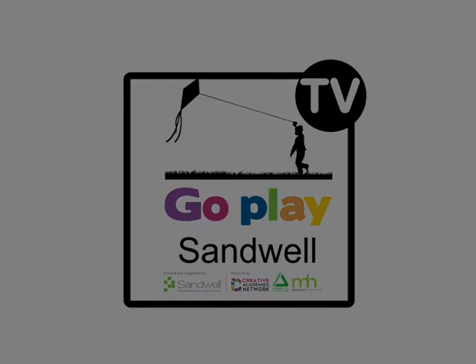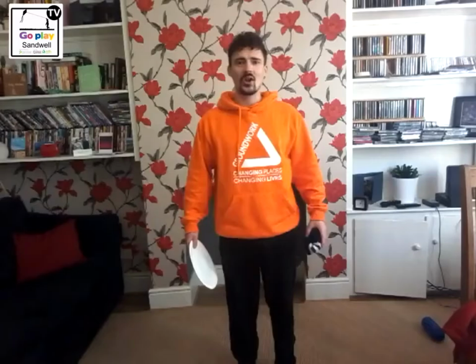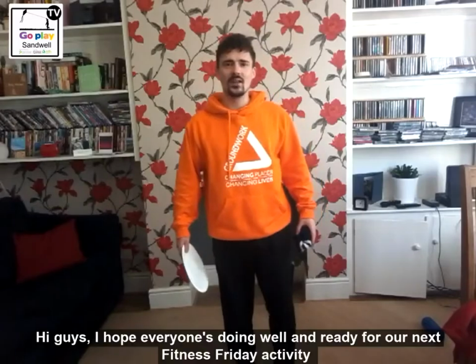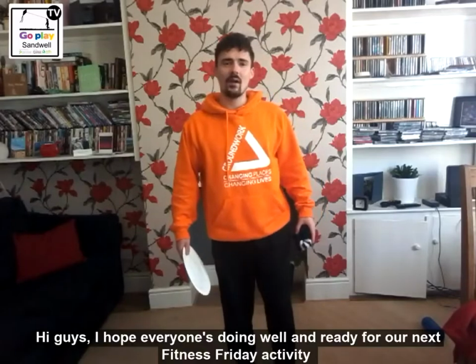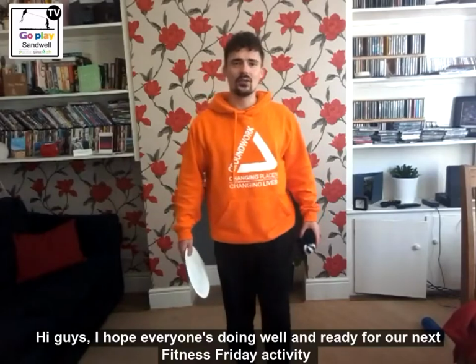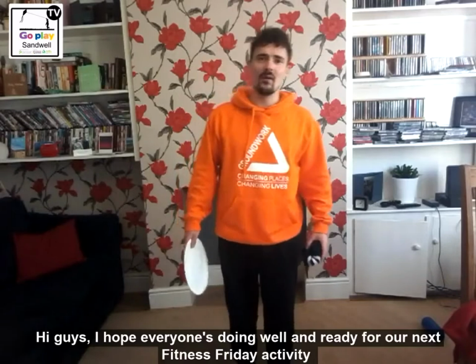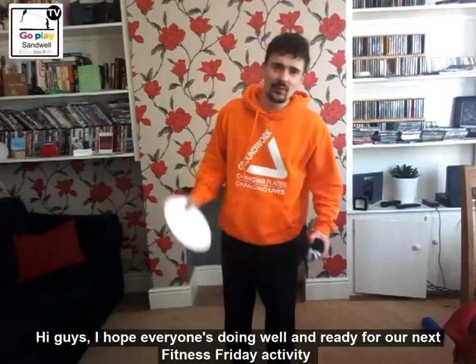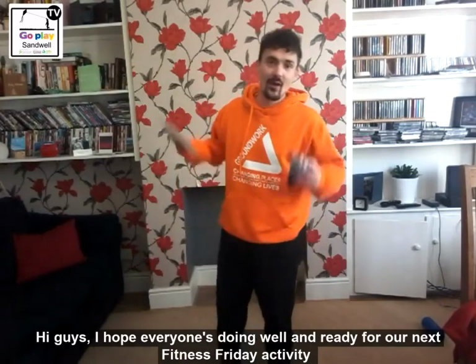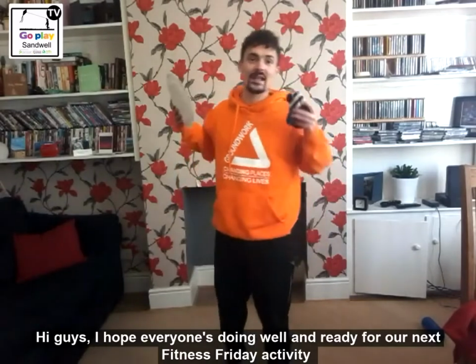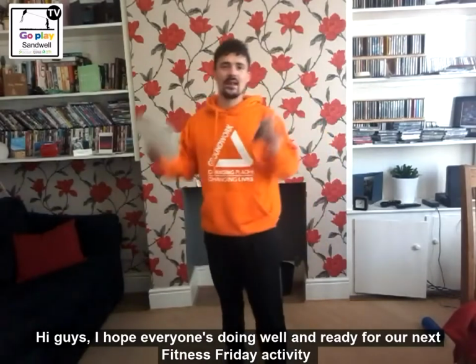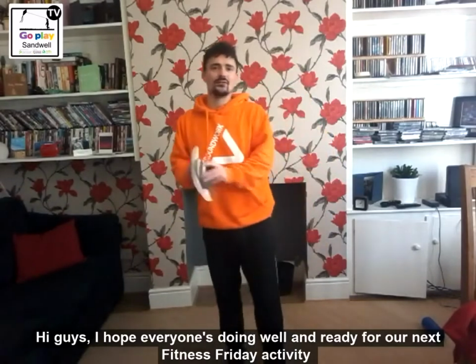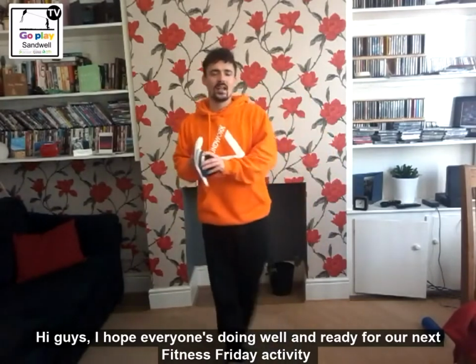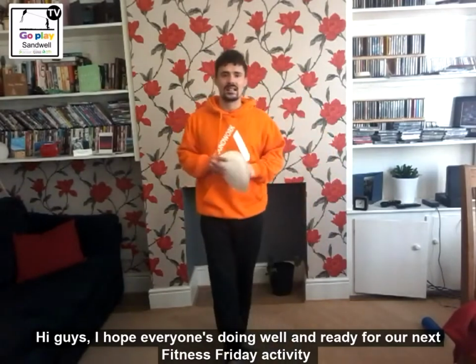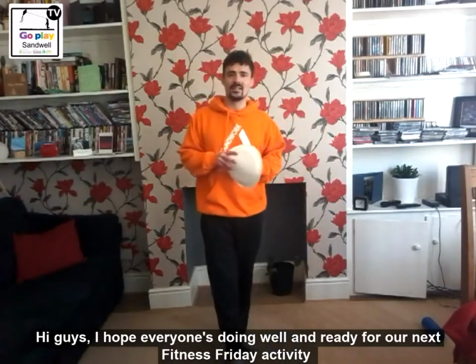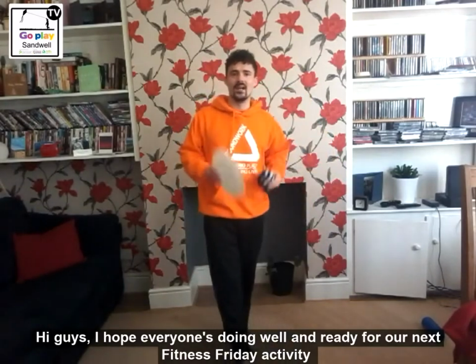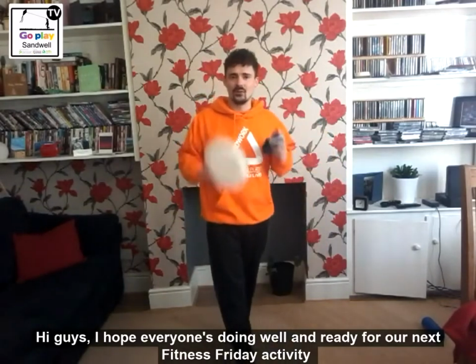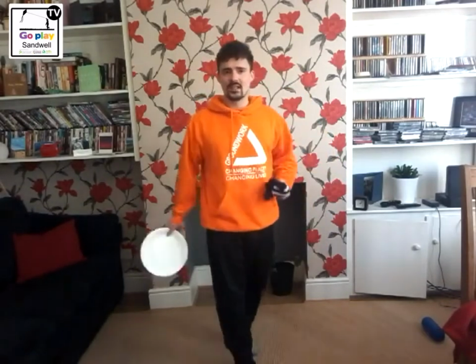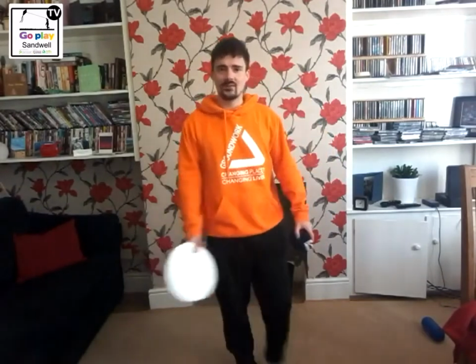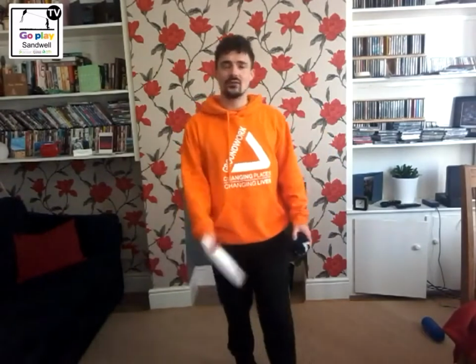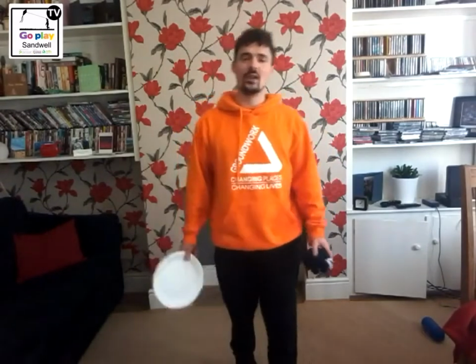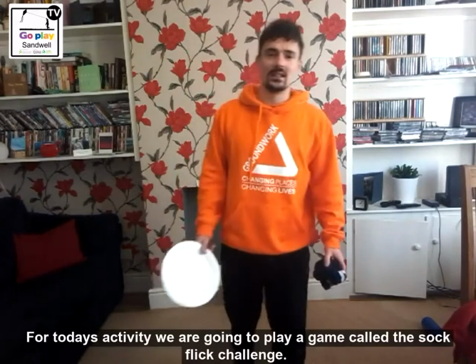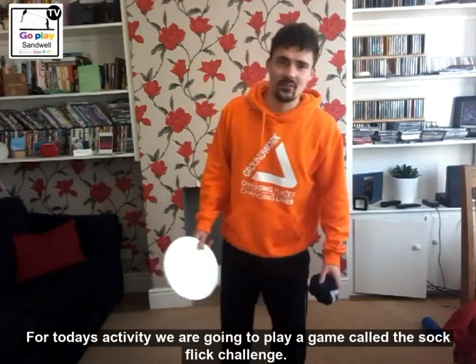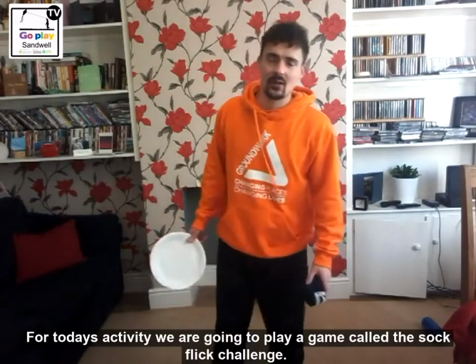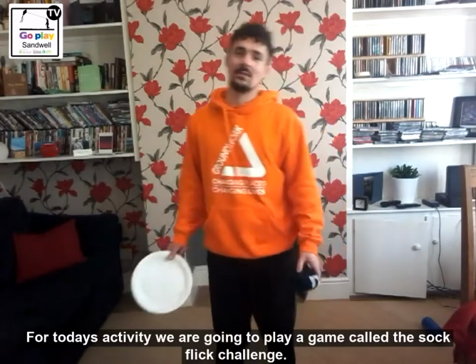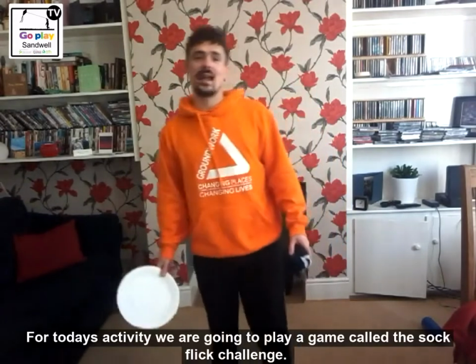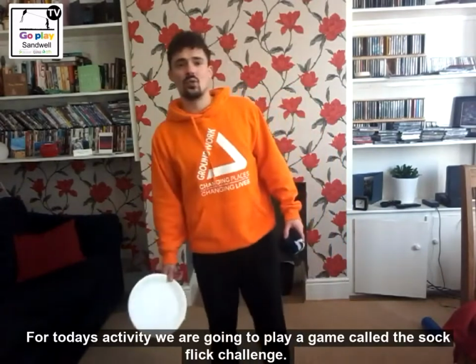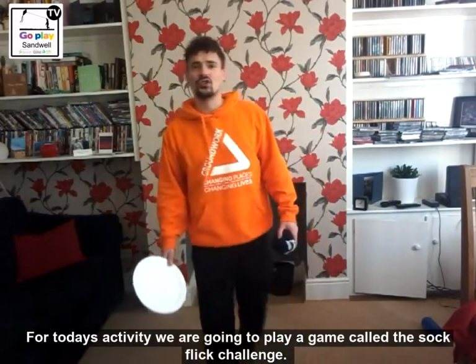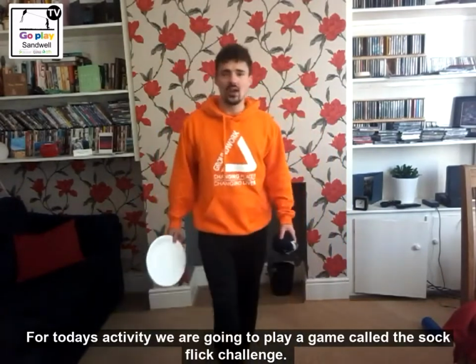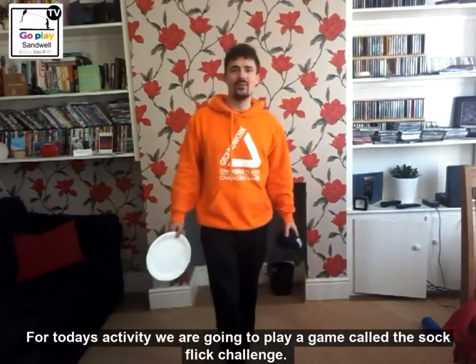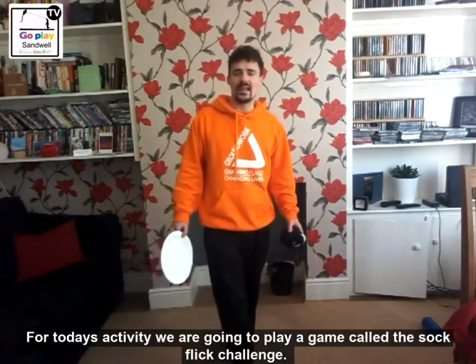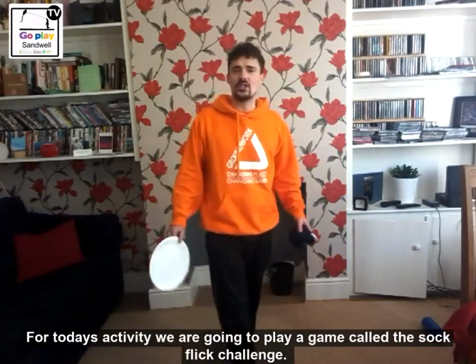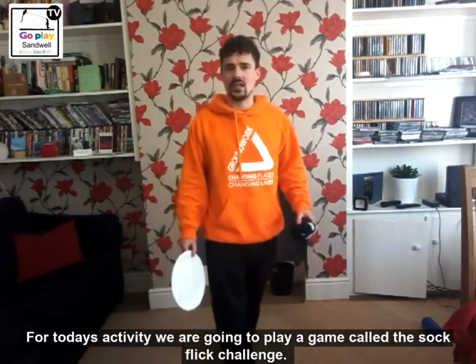Hi guys, I hope everyone is doing well and ready for our next fitness Friday activity. For today's fitness Friday activity we are going to play a game called the sock flick challenge.